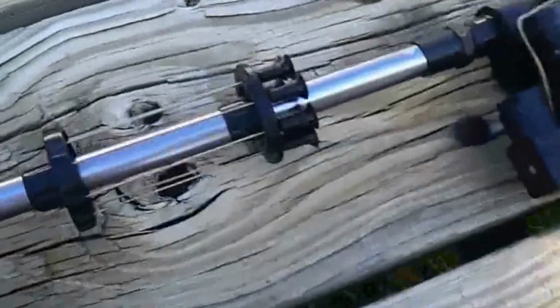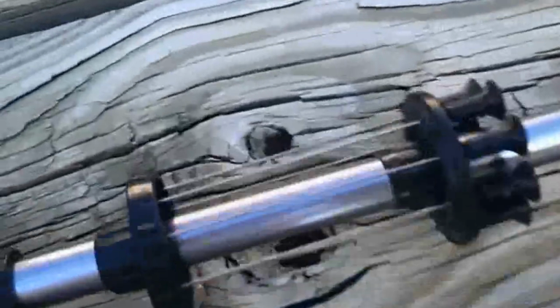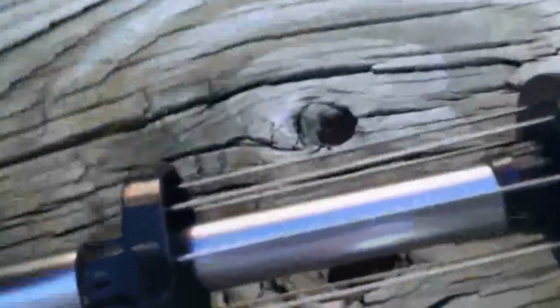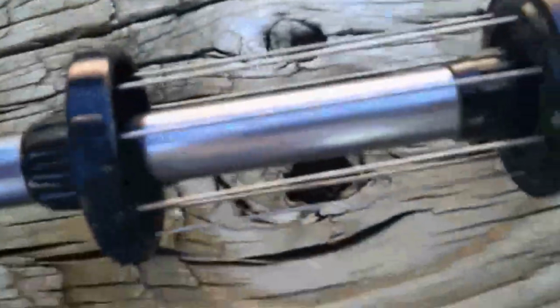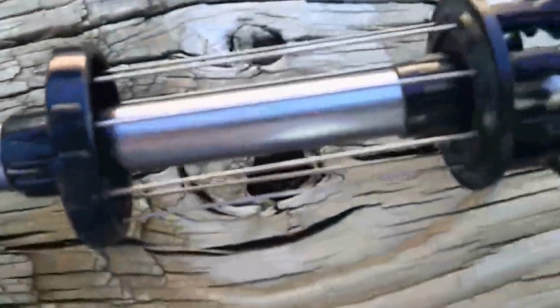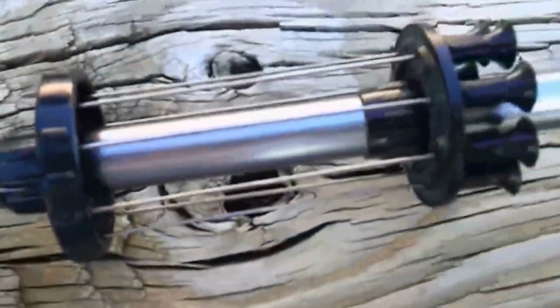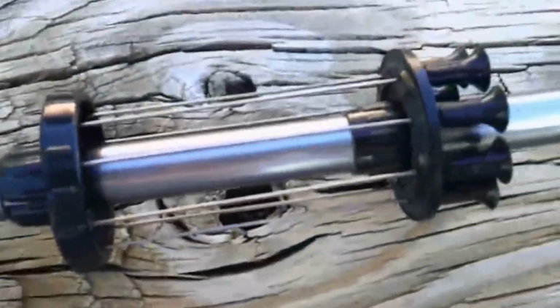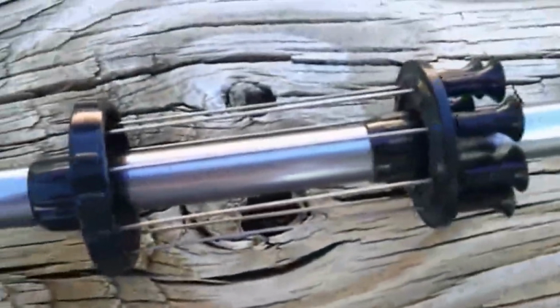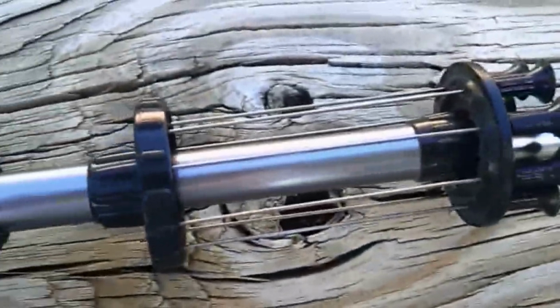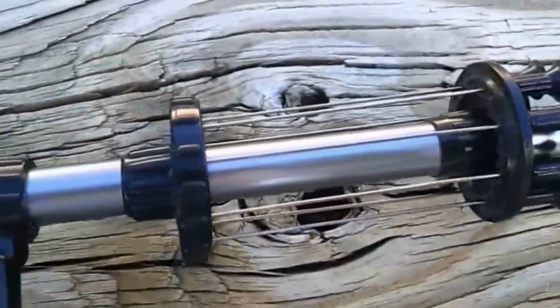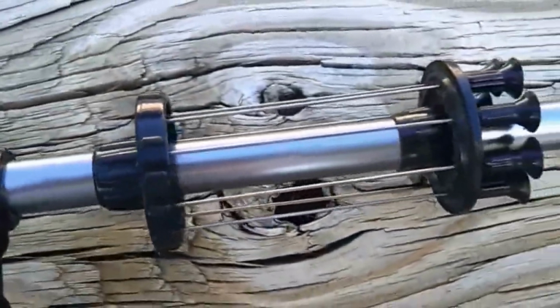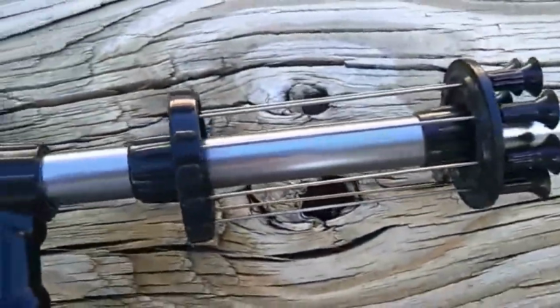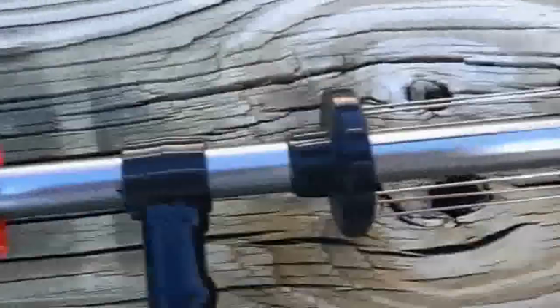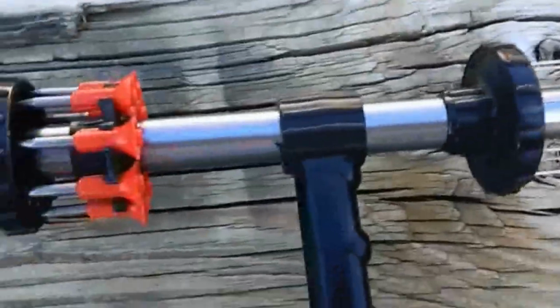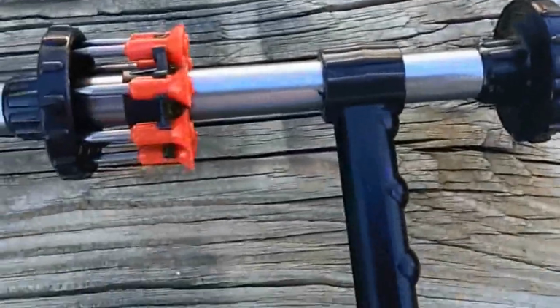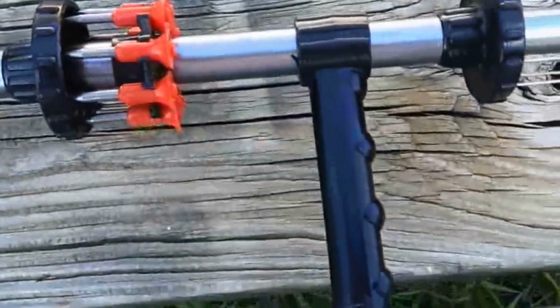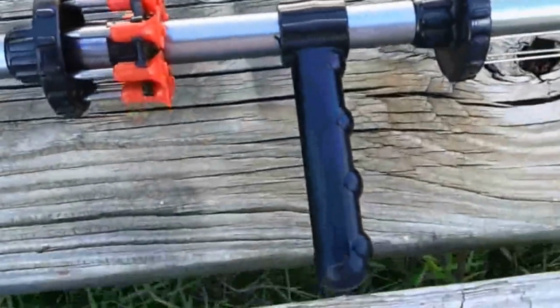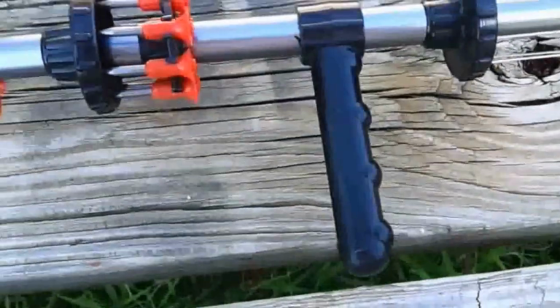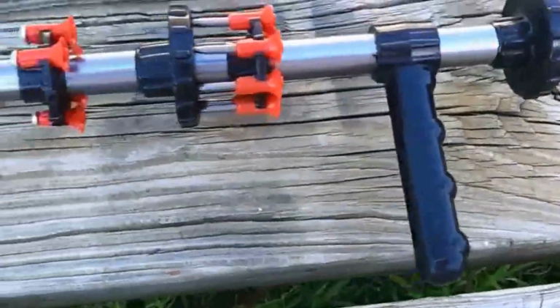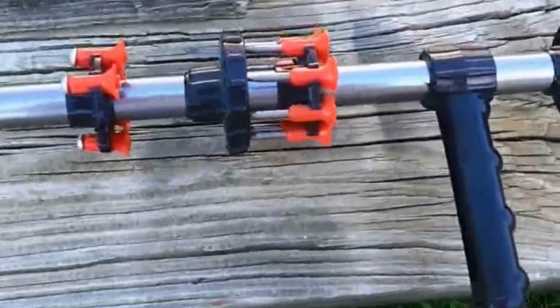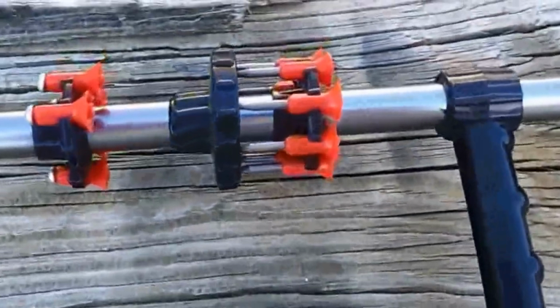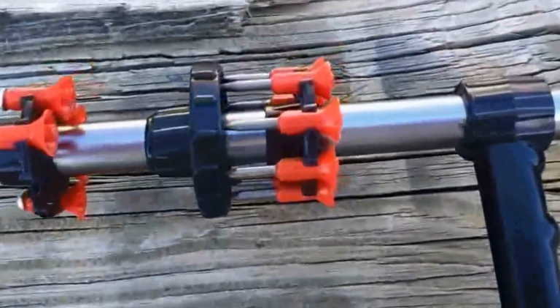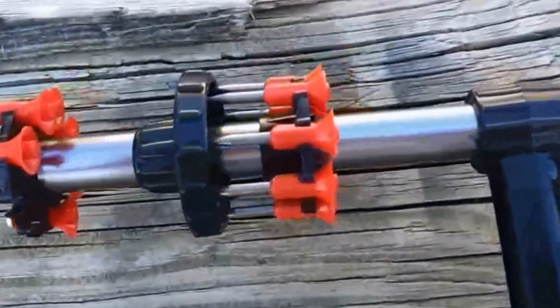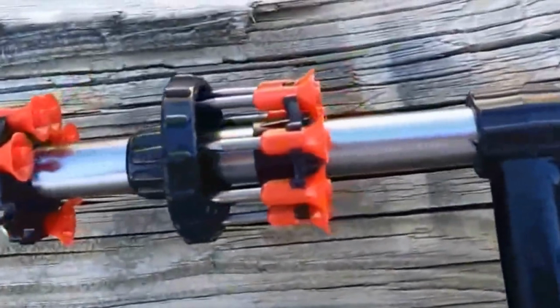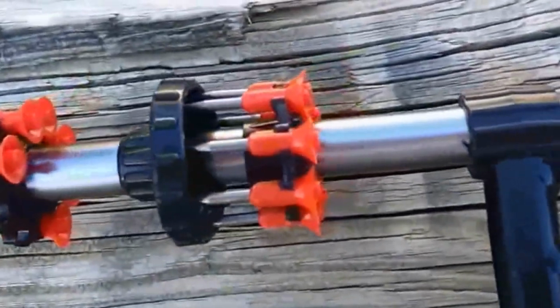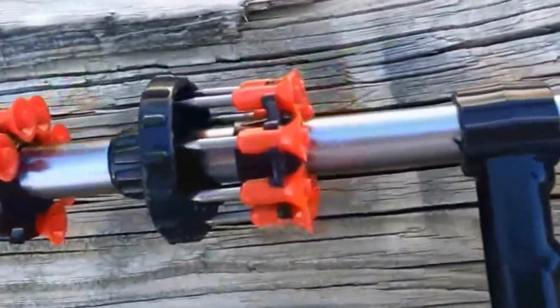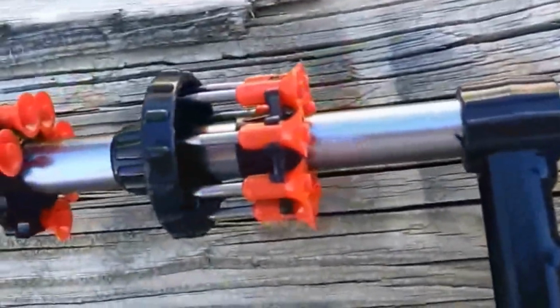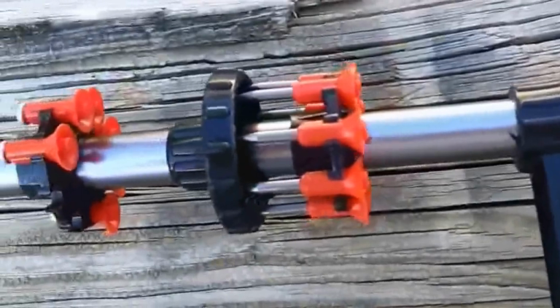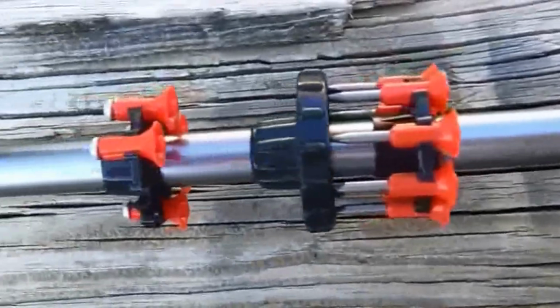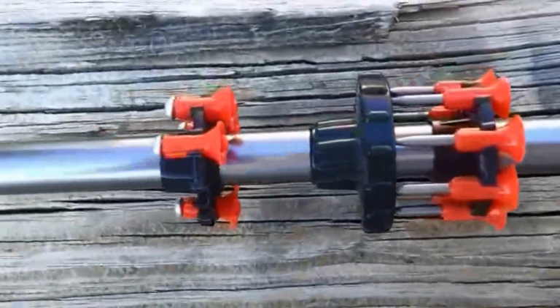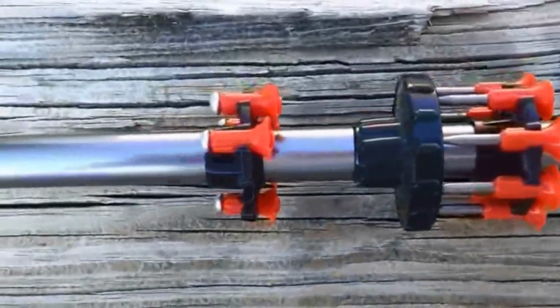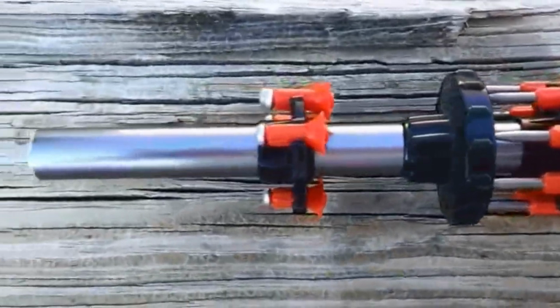Someone with a .50 caliber blow gun. My four-inch darts there - got eight of those. Got my foregrip. Got my stinger darts and my stun darts.